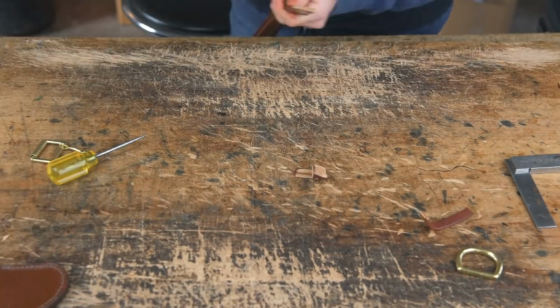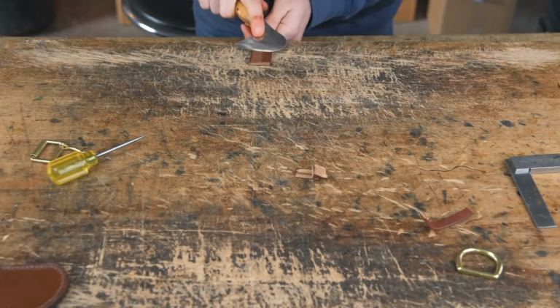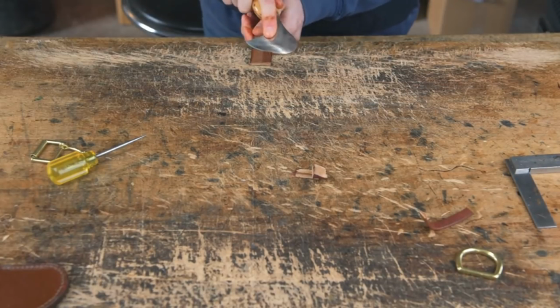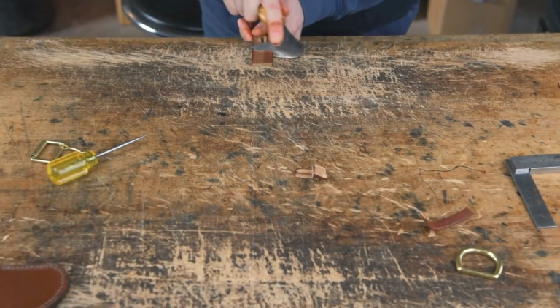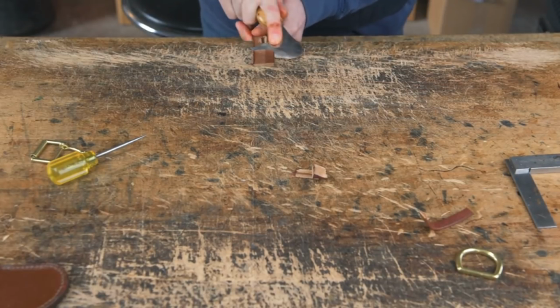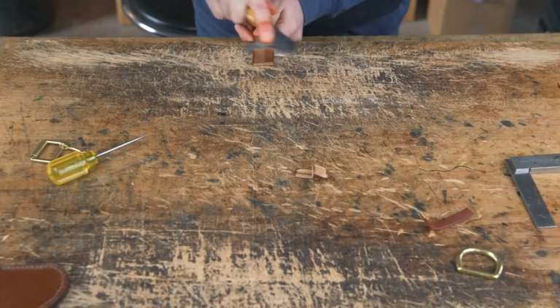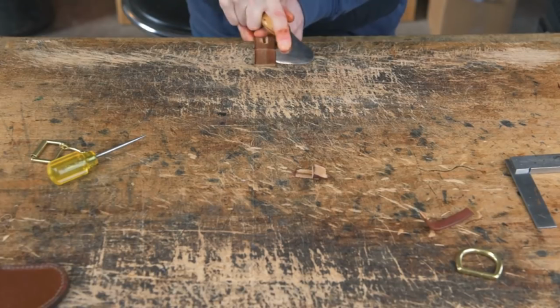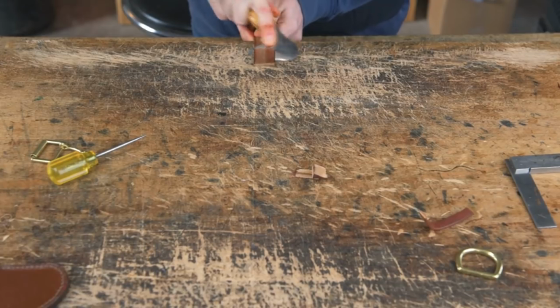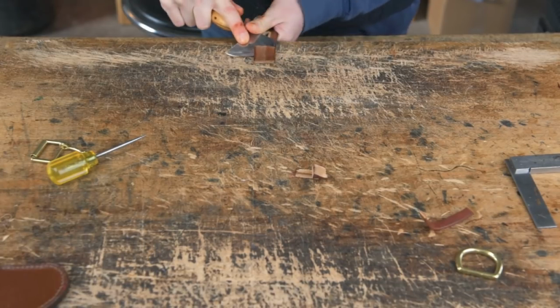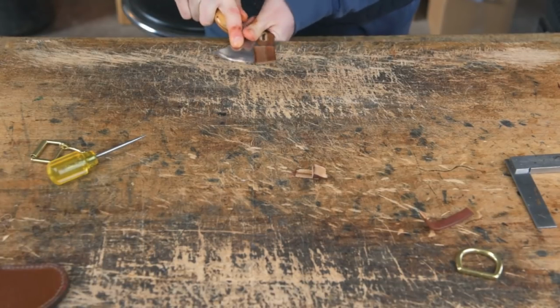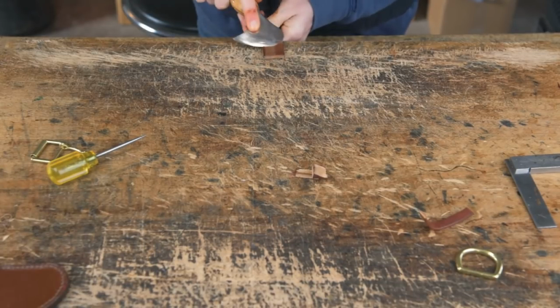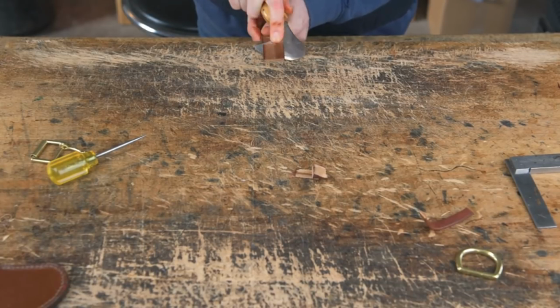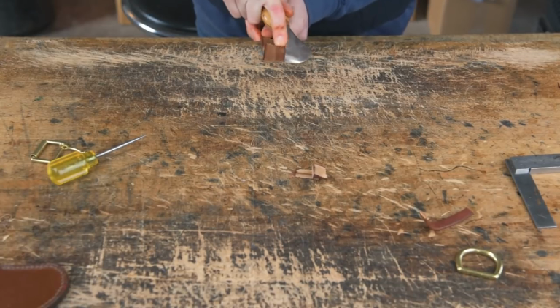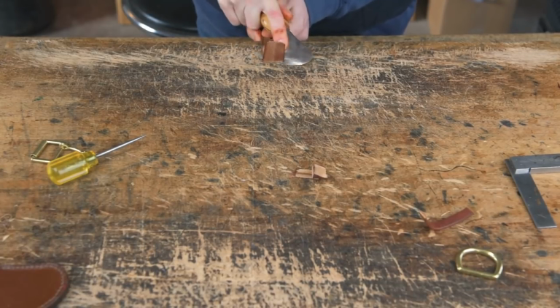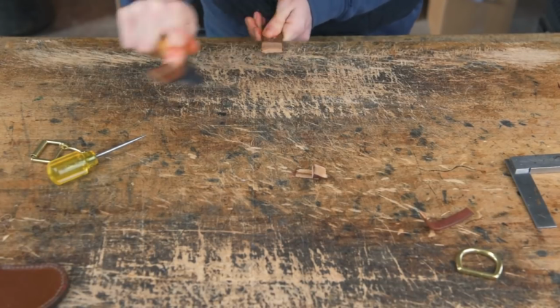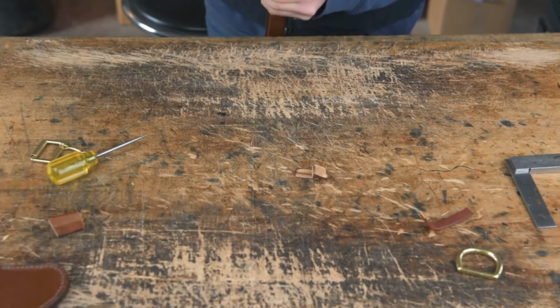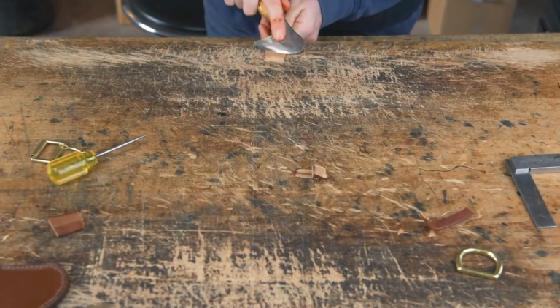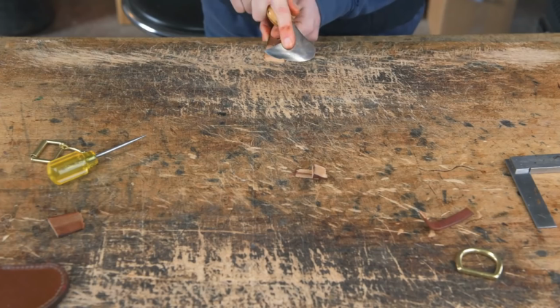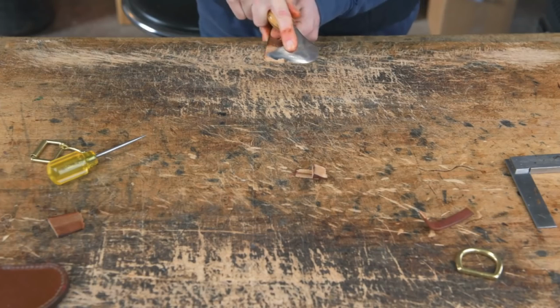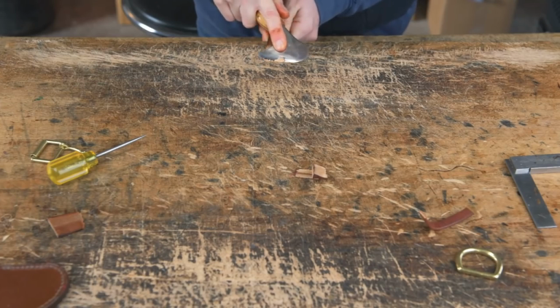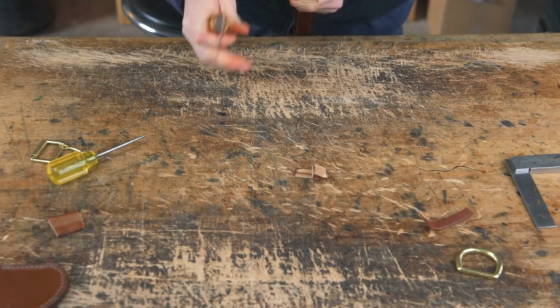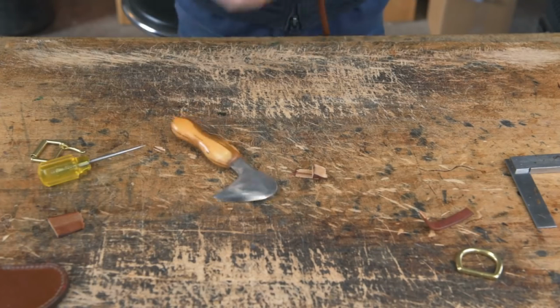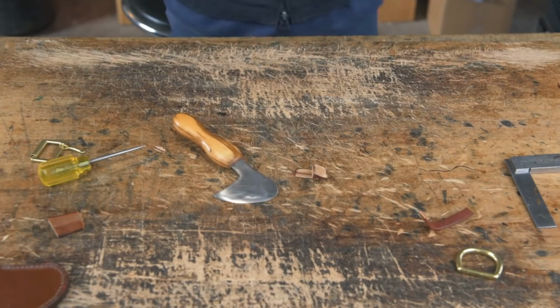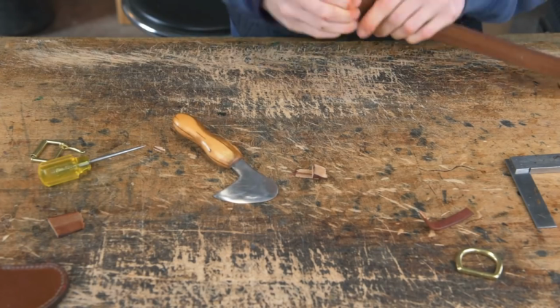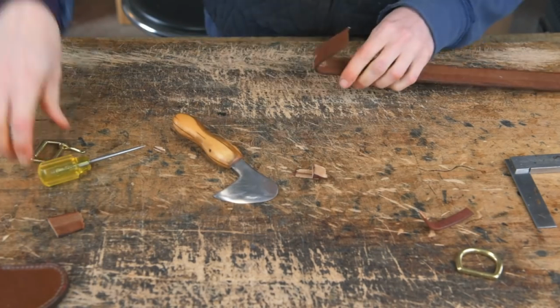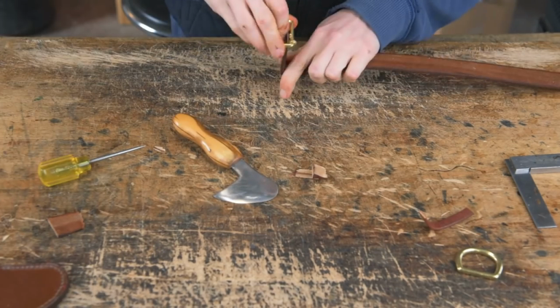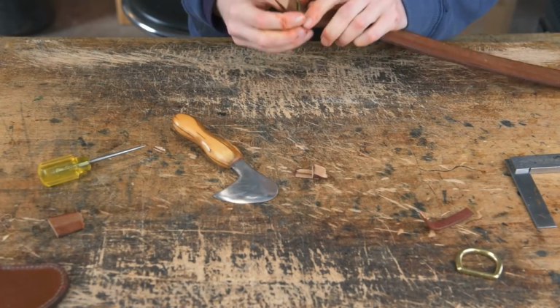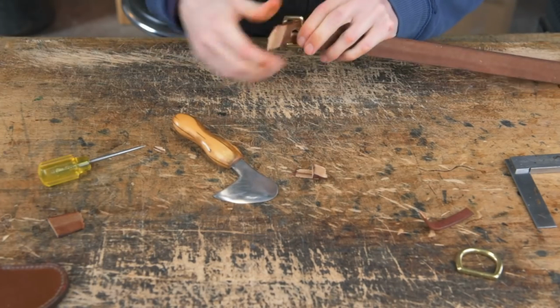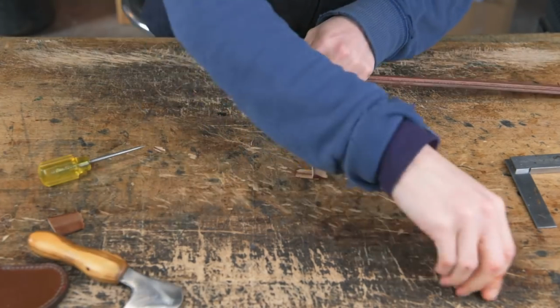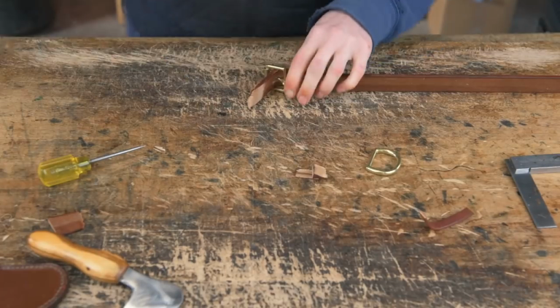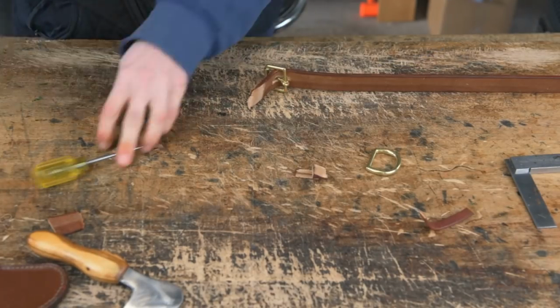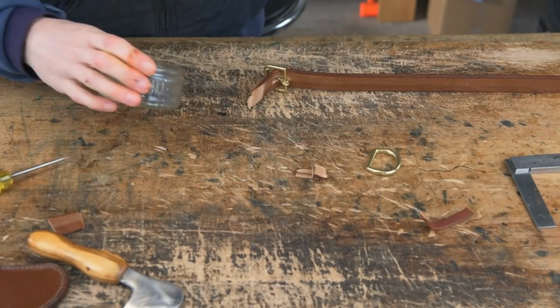Once you've done stitch marking, skive the end of your turn down to nothing. You can now tack your buckle, looping, and D-ring in place.